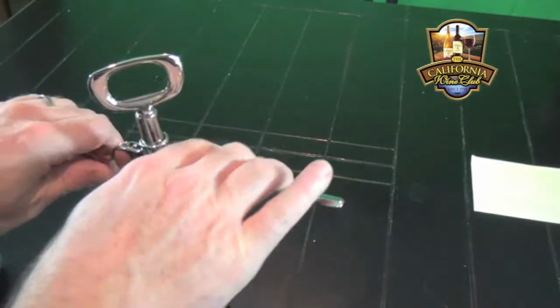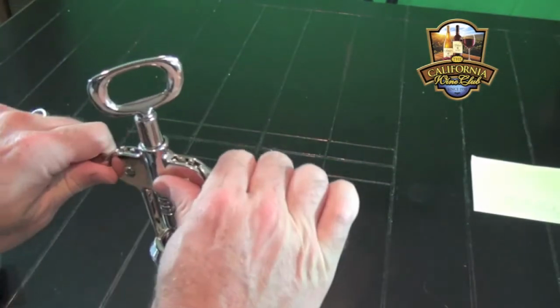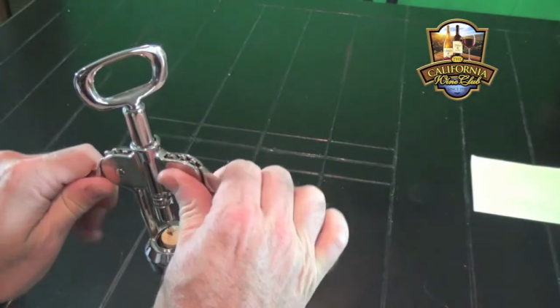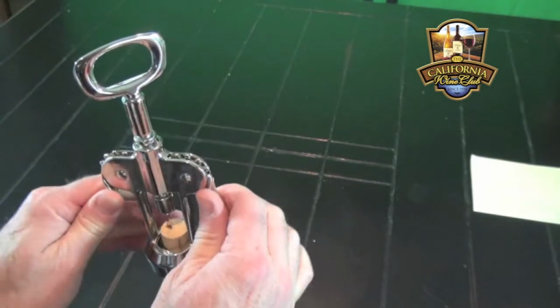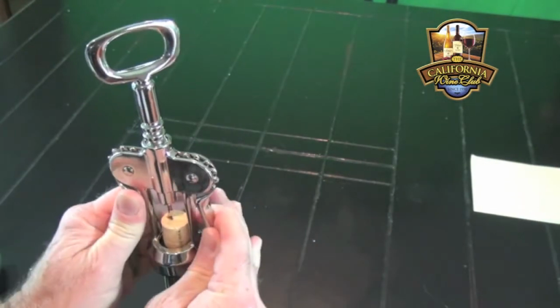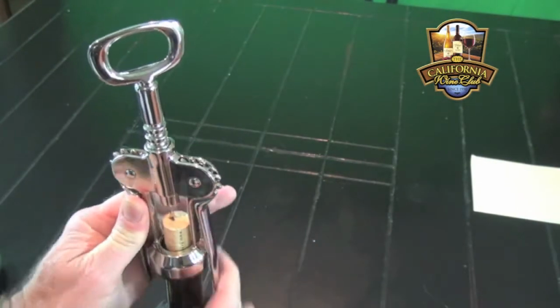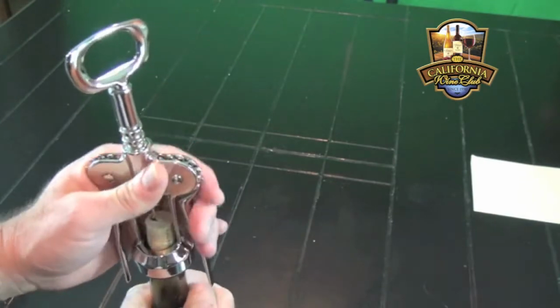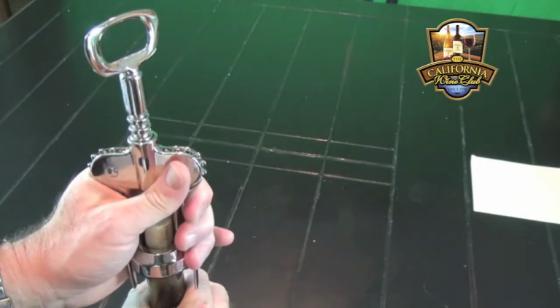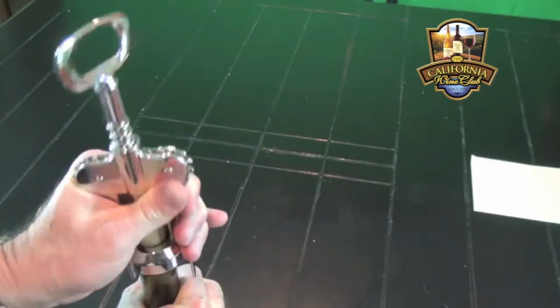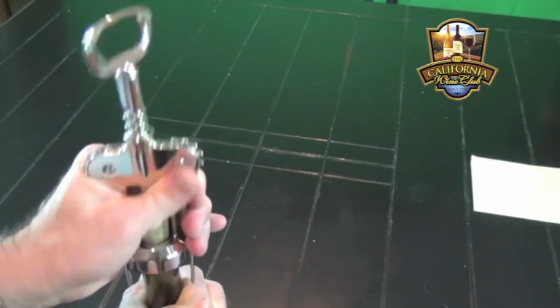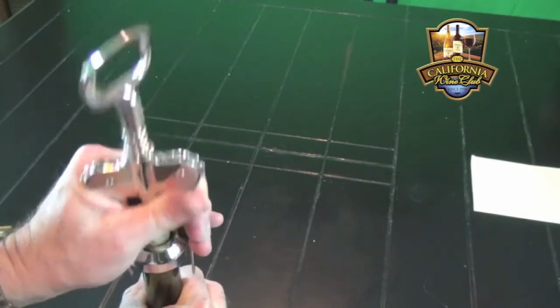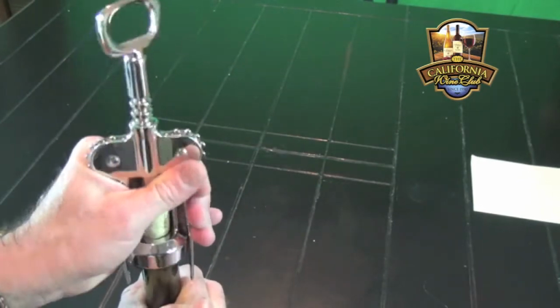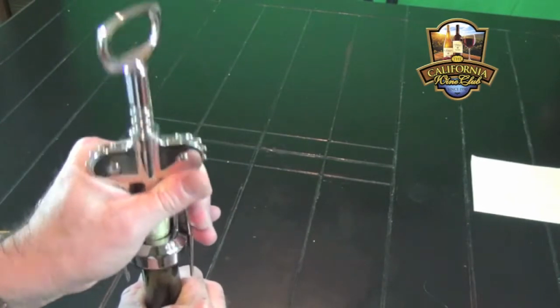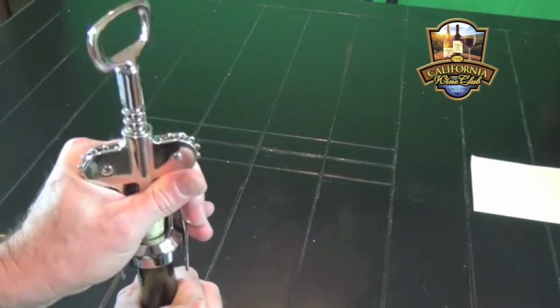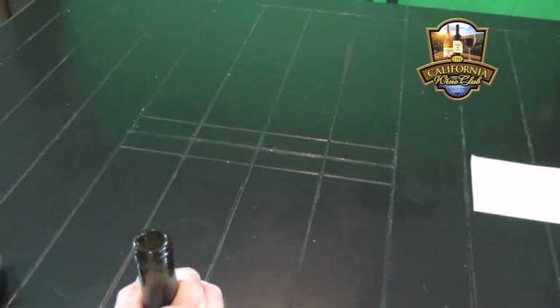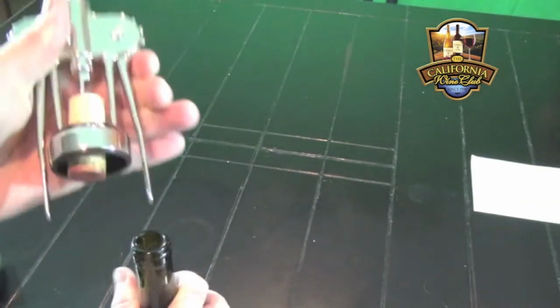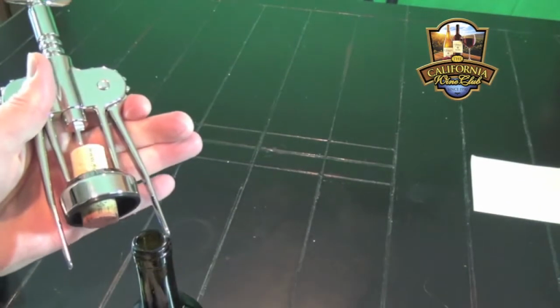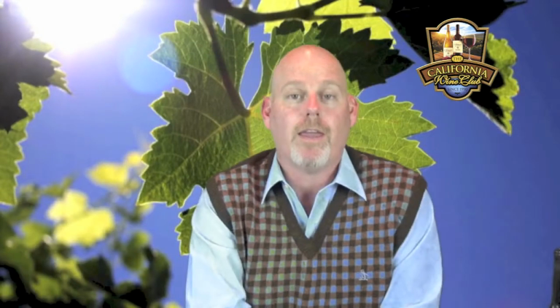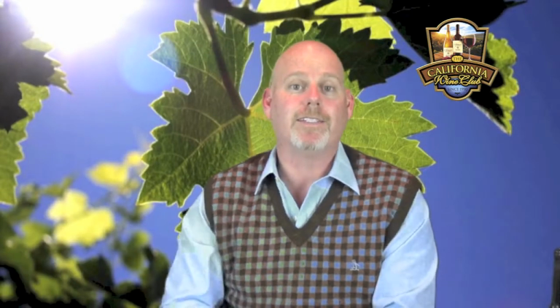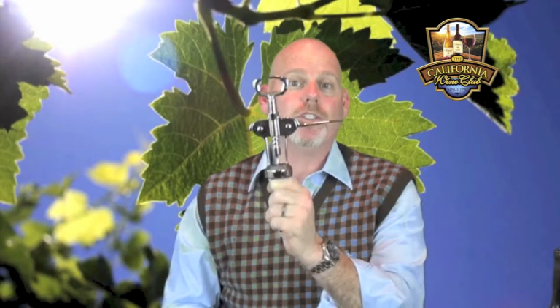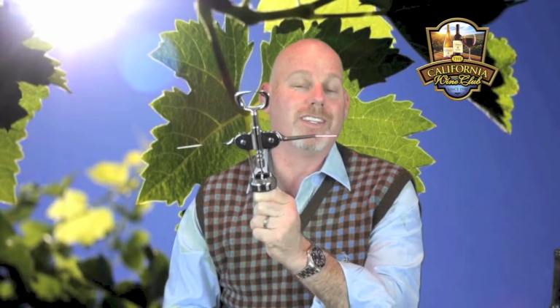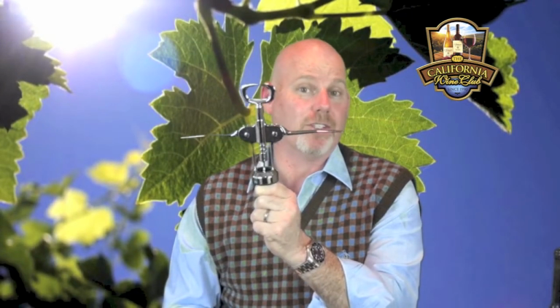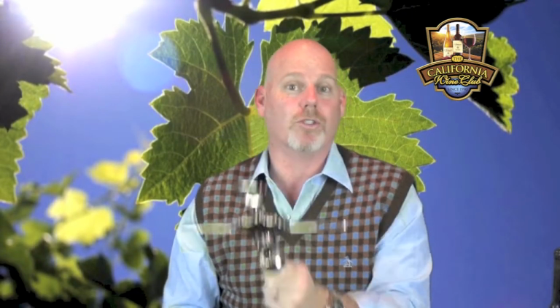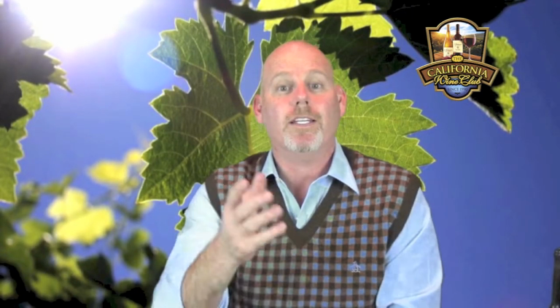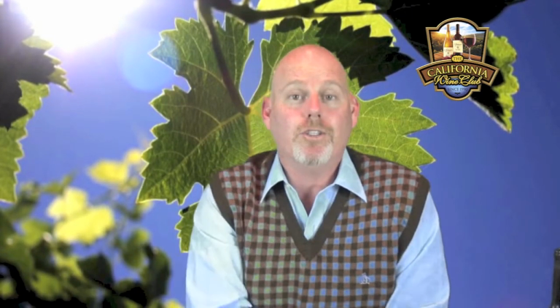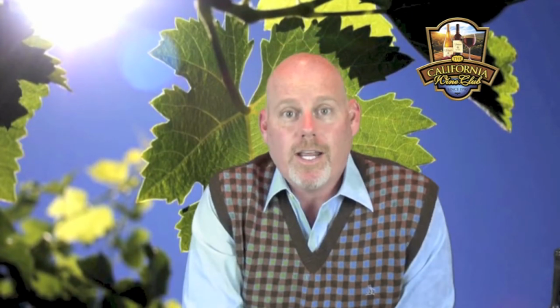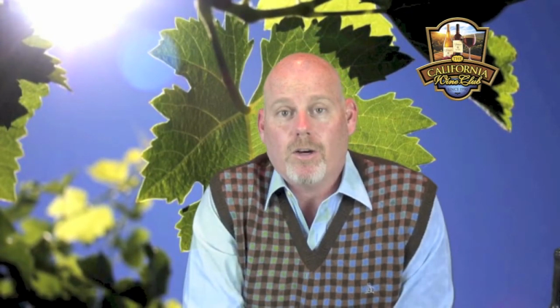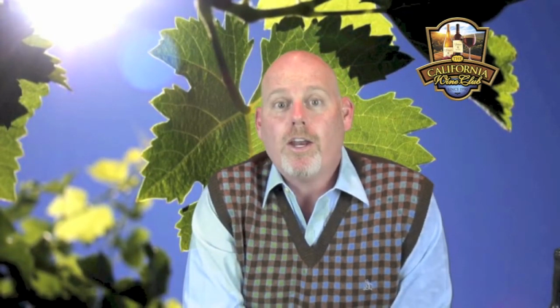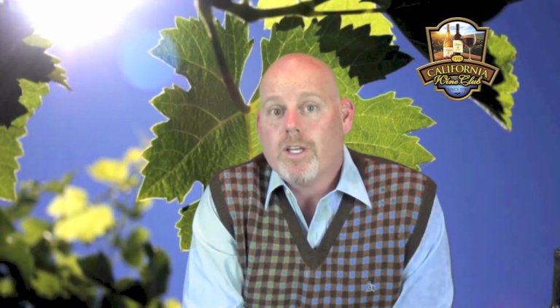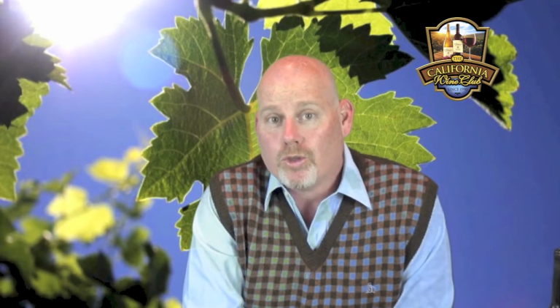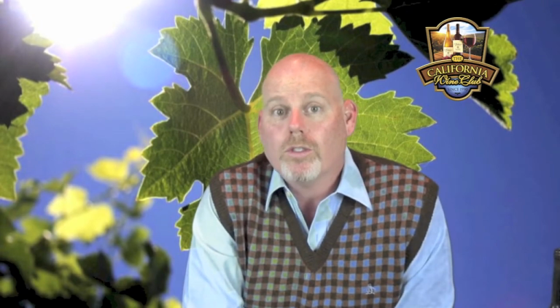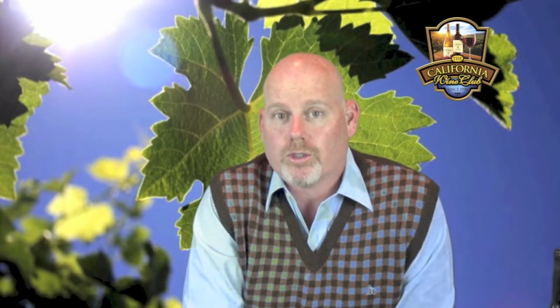simply press down on the arms and voila. That is how you use the levered corkscrew. Stay tuned for our next video: how to use the screw-pull corkscrew.